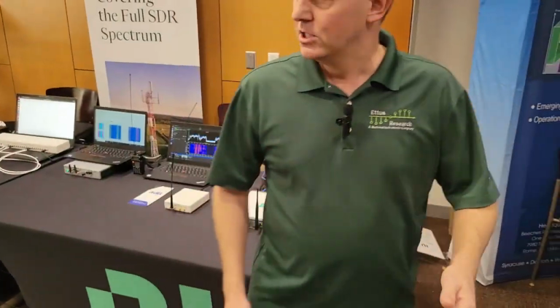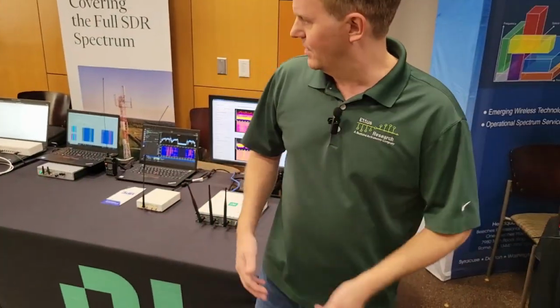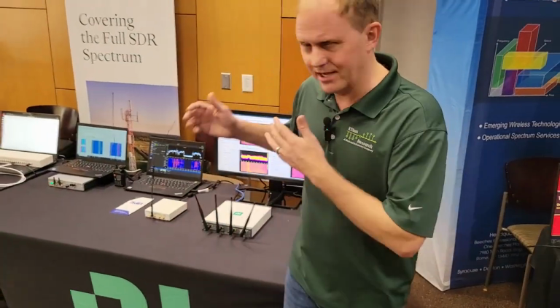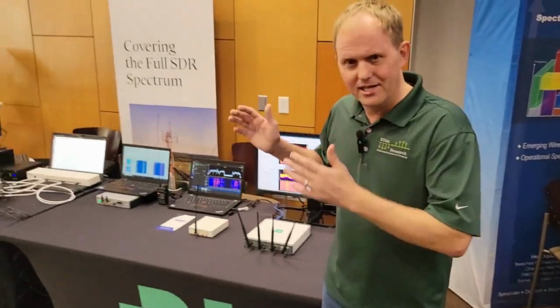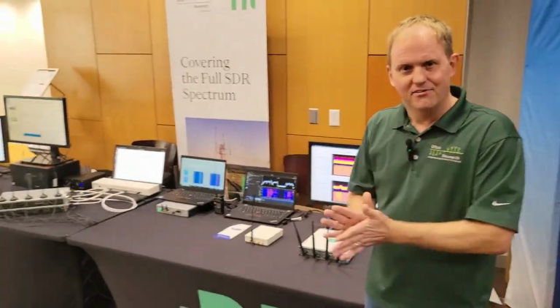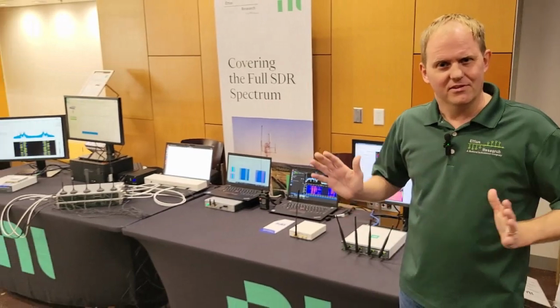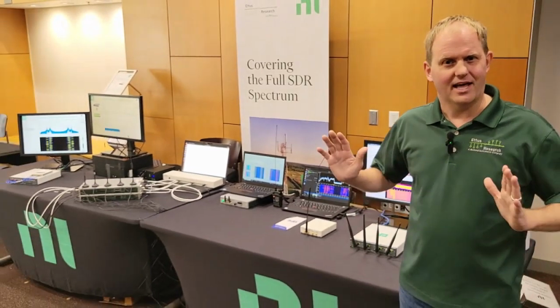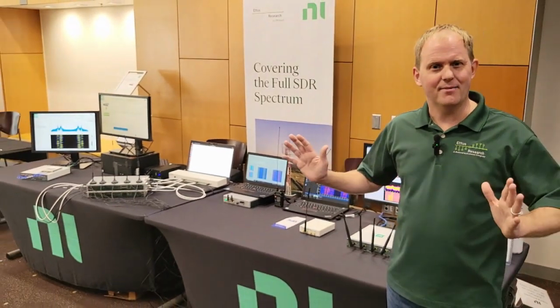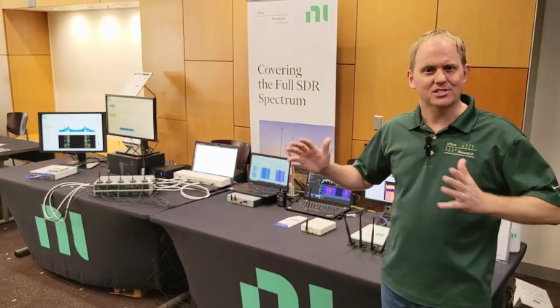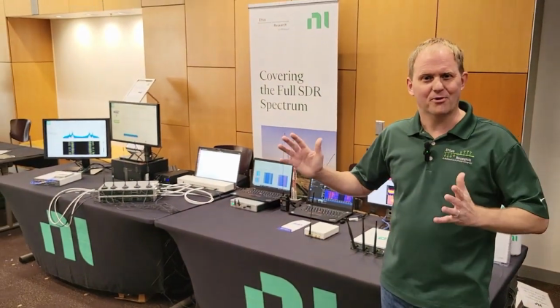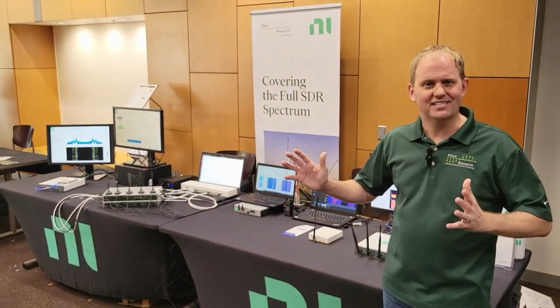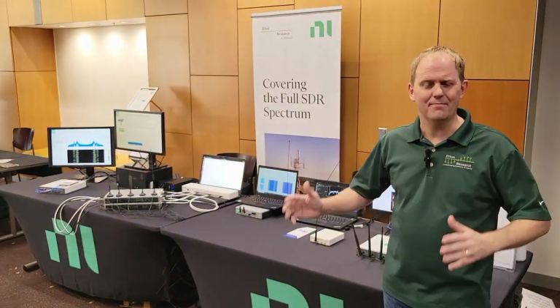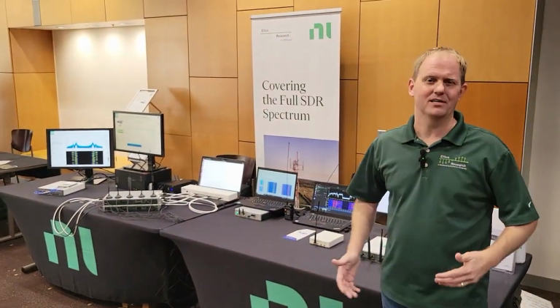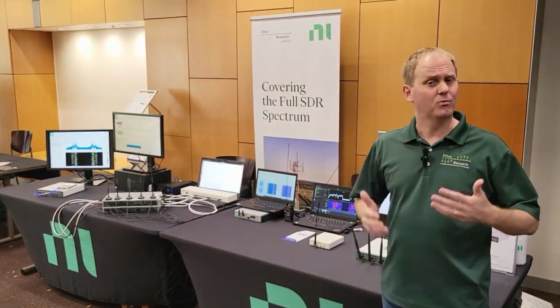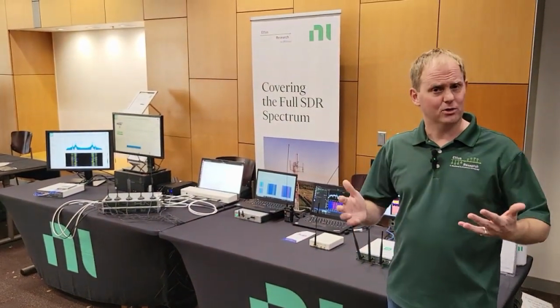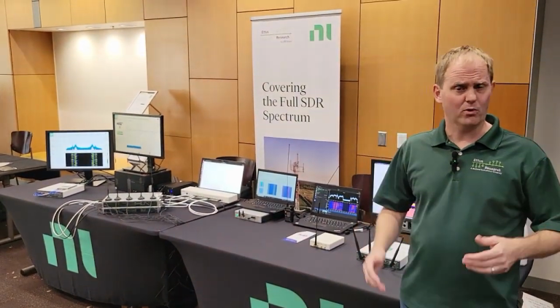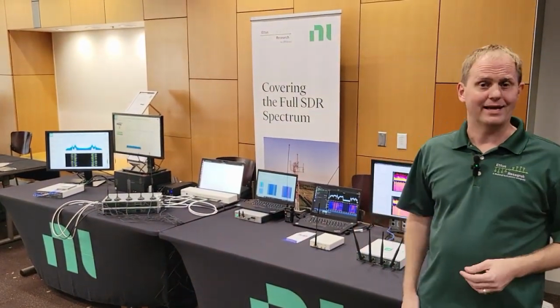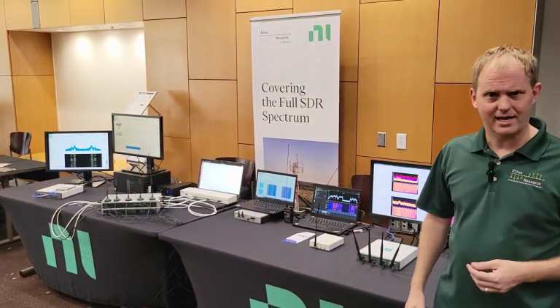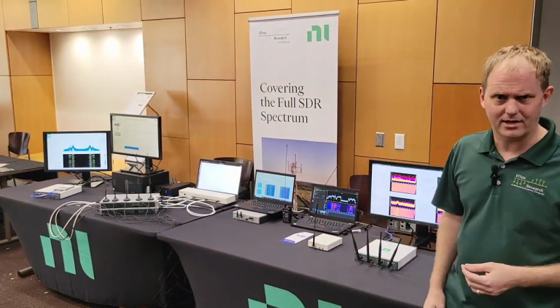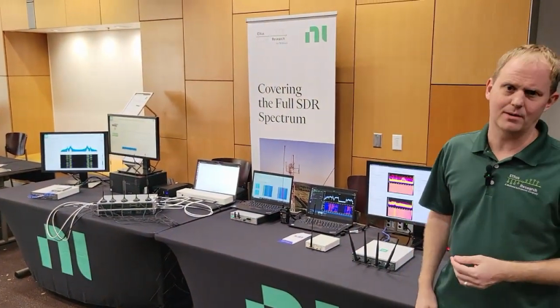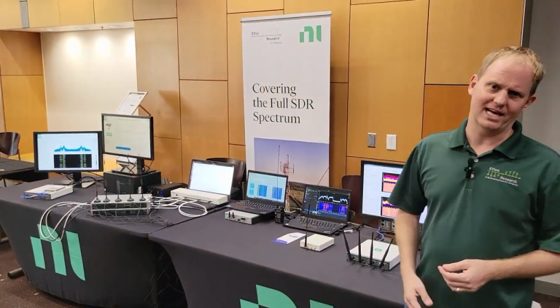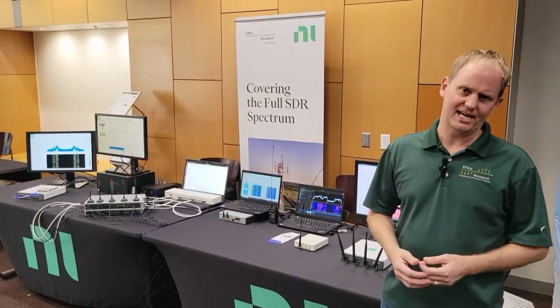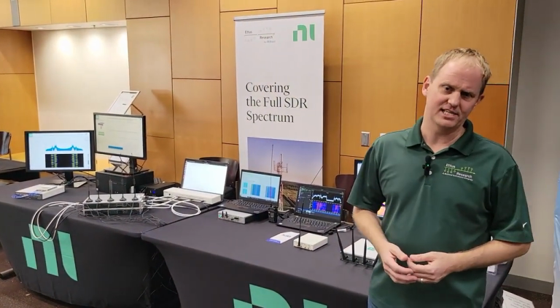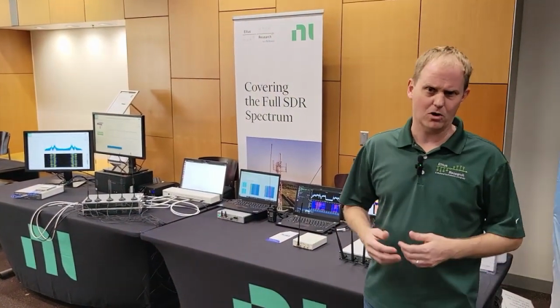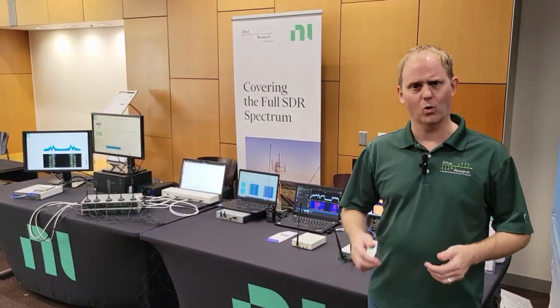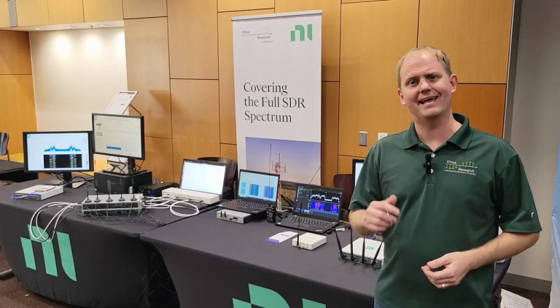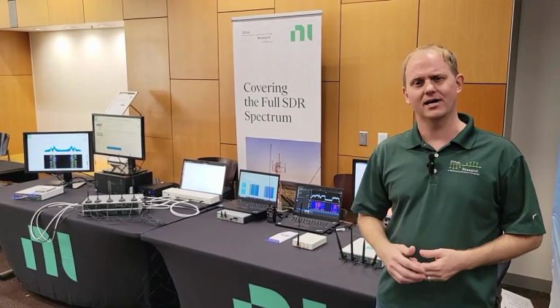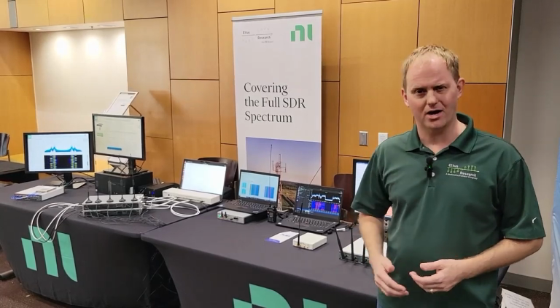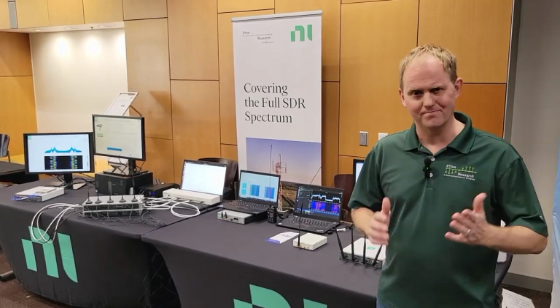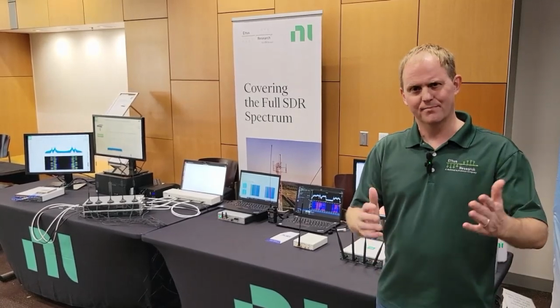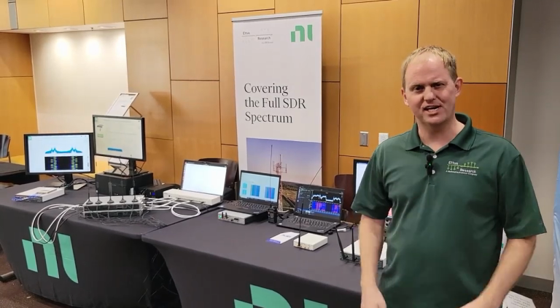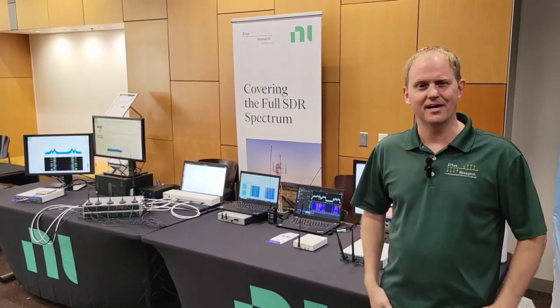That's a lot of demos in a short amount of time. If you want to learn more, go to ni.com/SDR or edis.com. Appreciate your time.